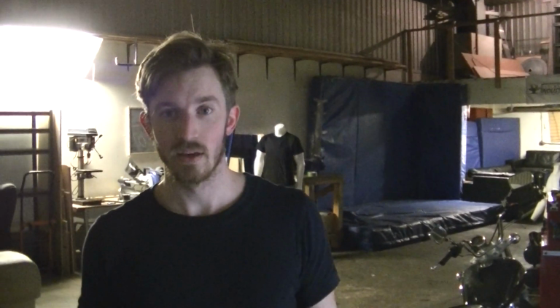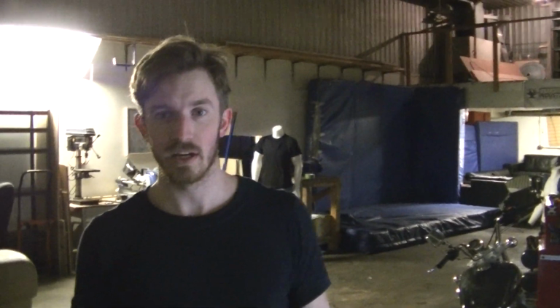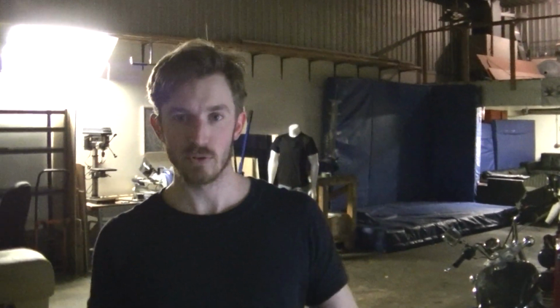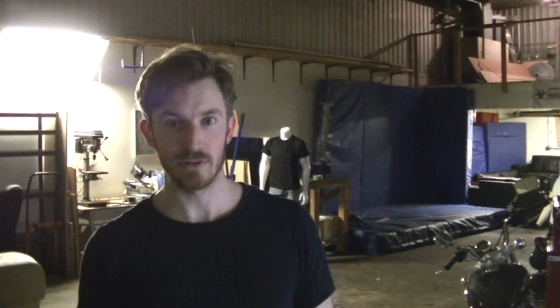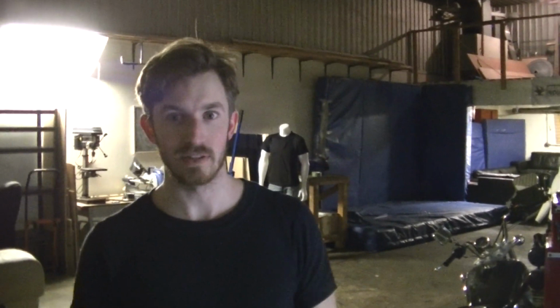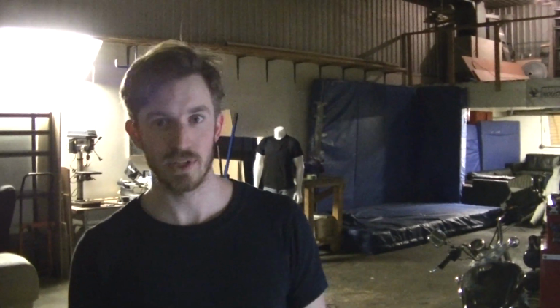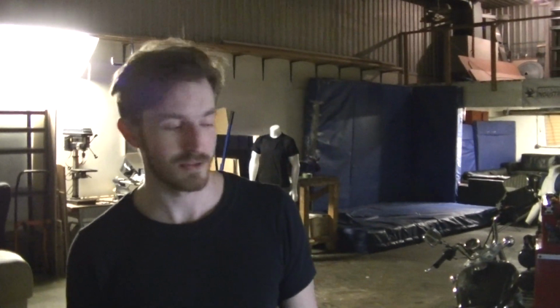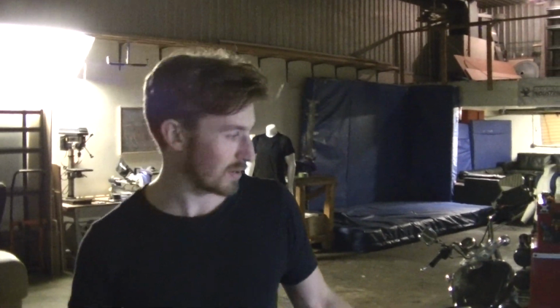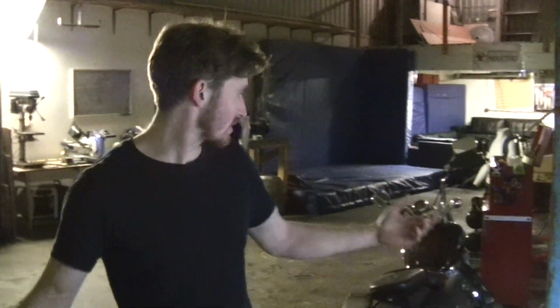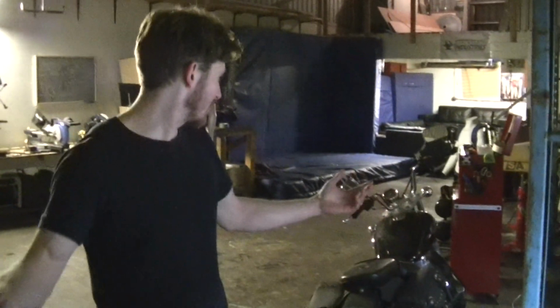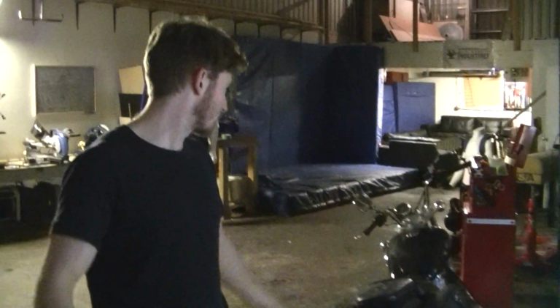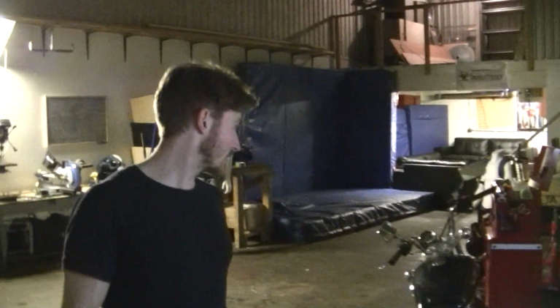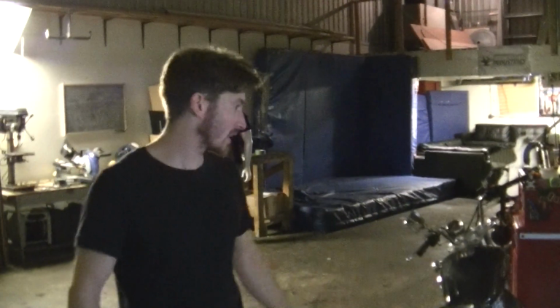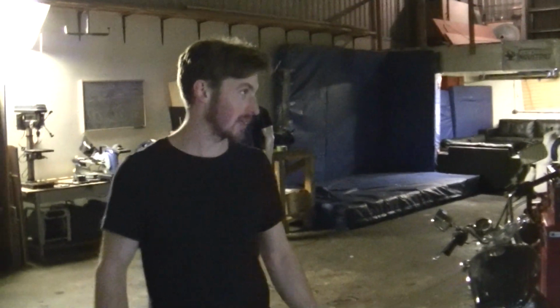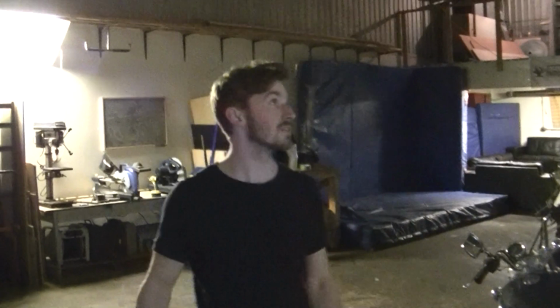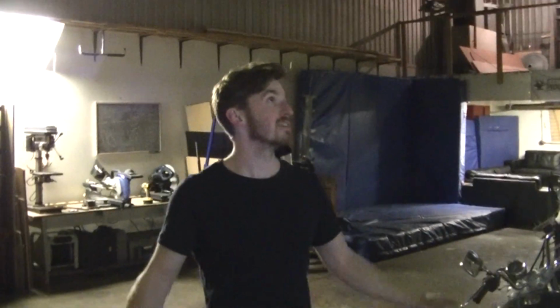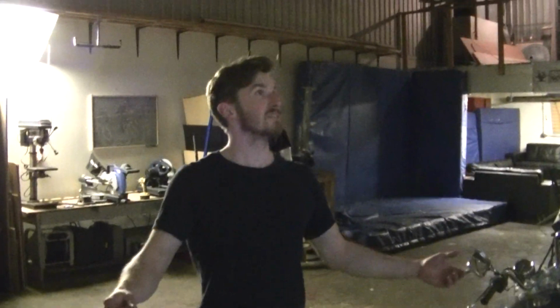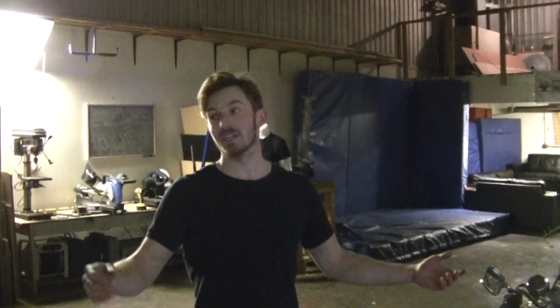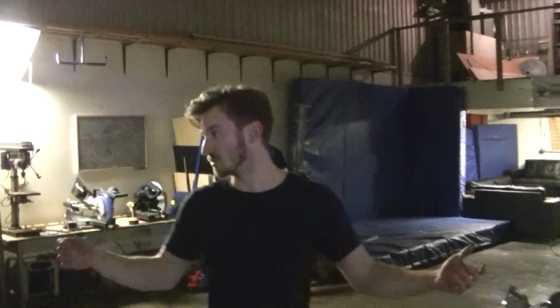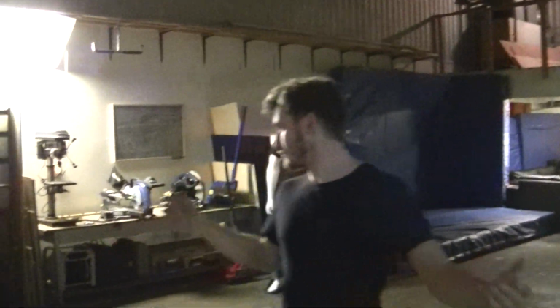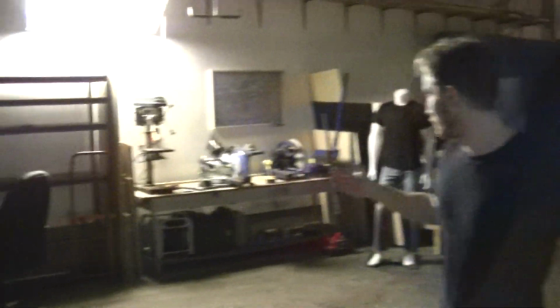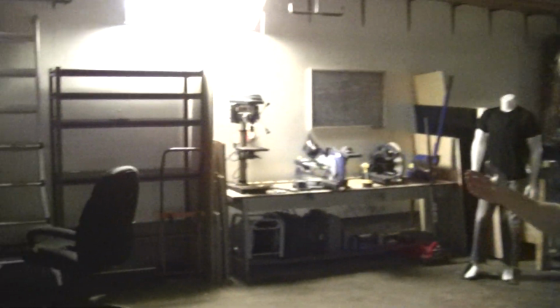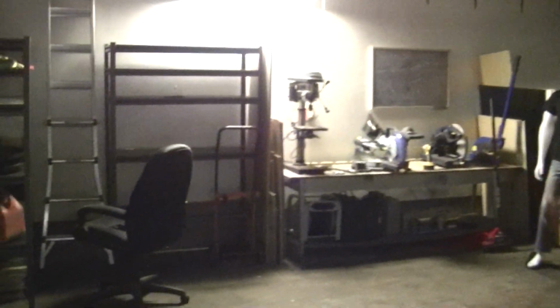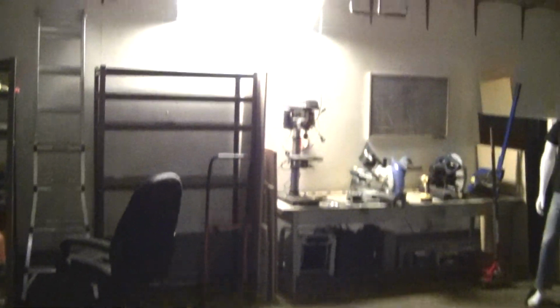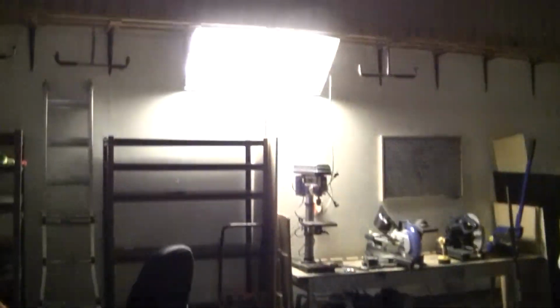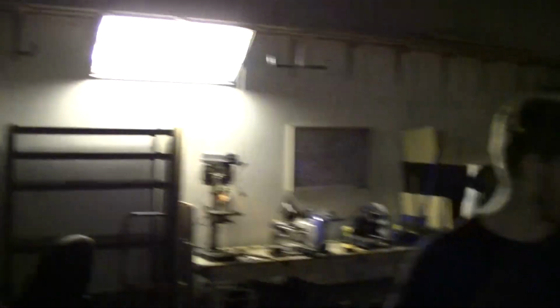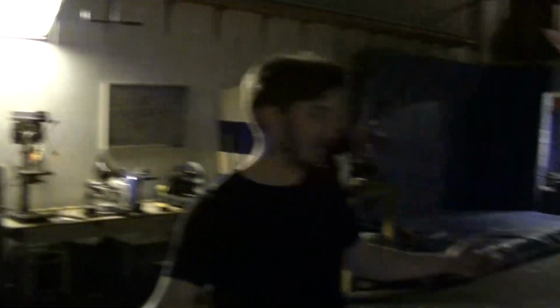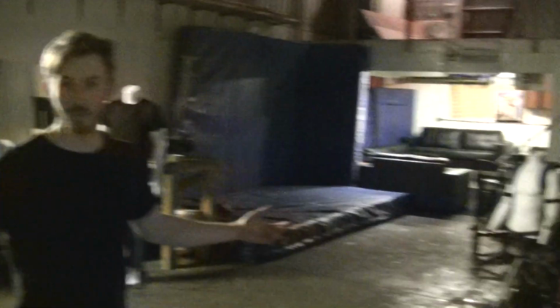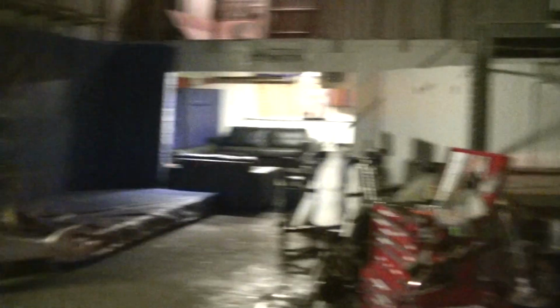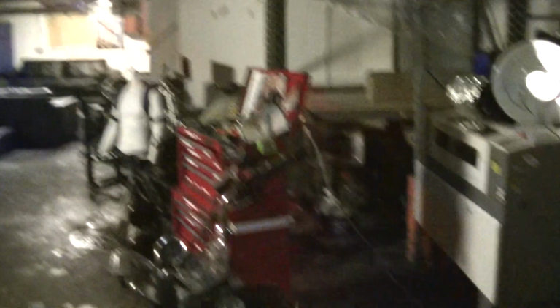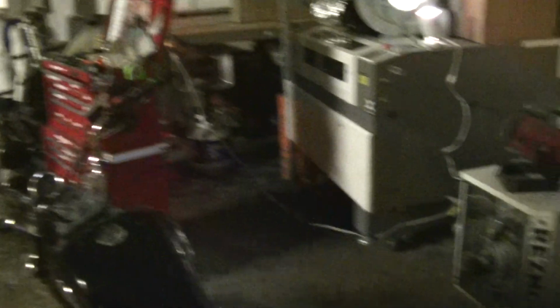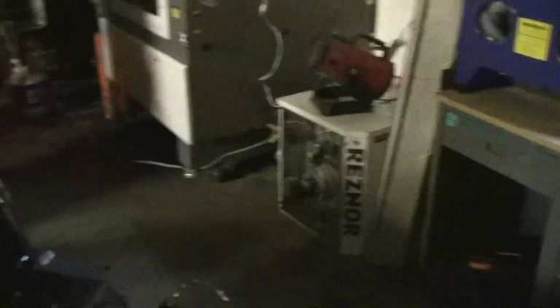Hey guys, quick exoskeleton update. So I've been cleaning up the garage, tidying it up. I've still just only moved in, but it's starting to look like a workspace, which I think is awesome.